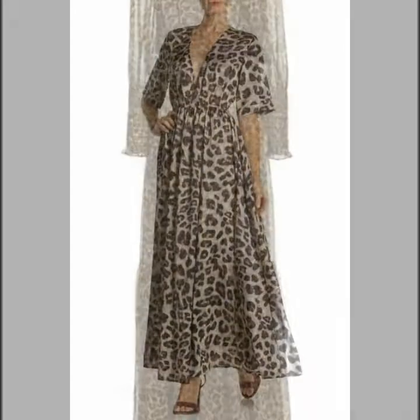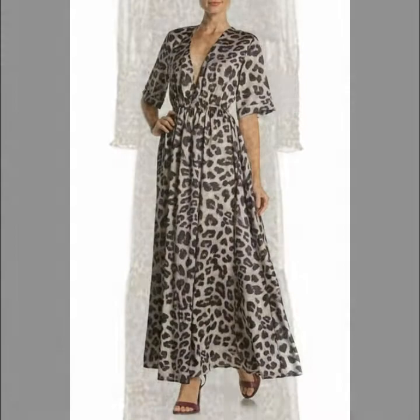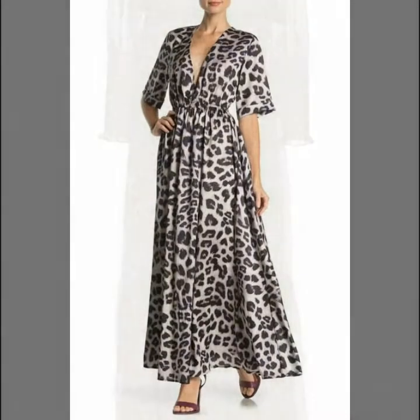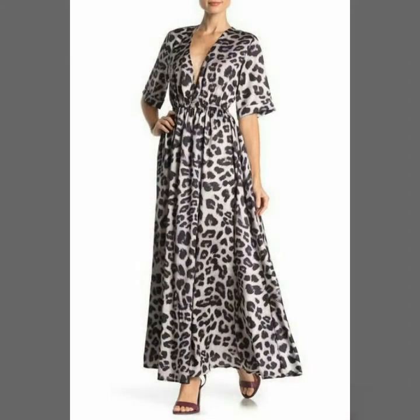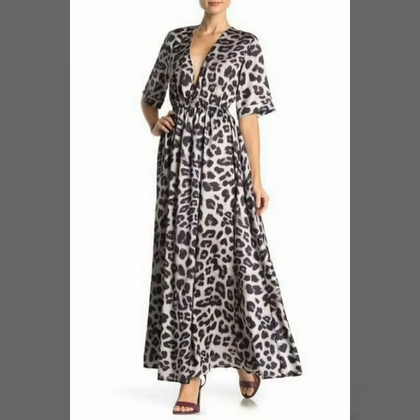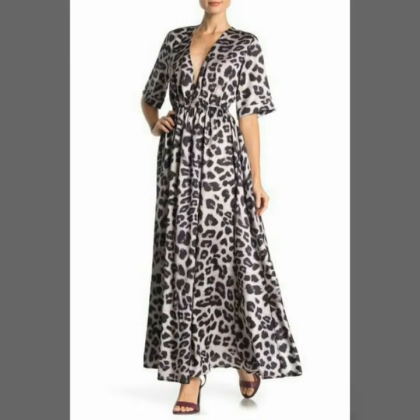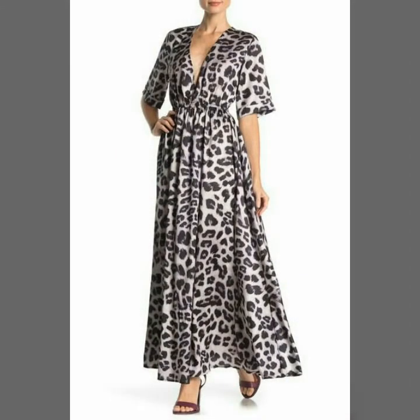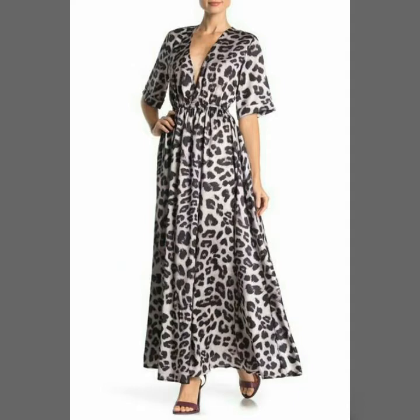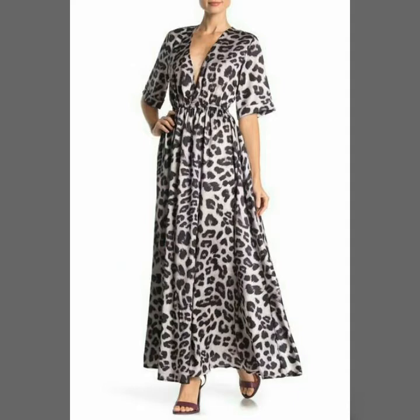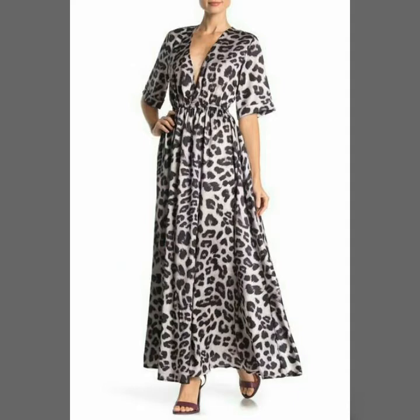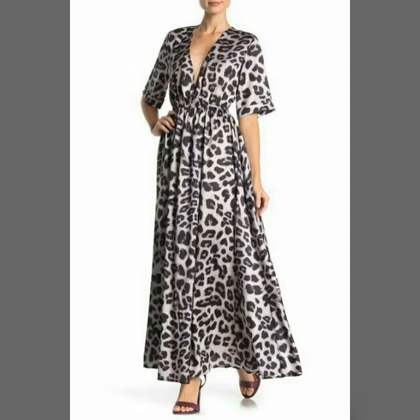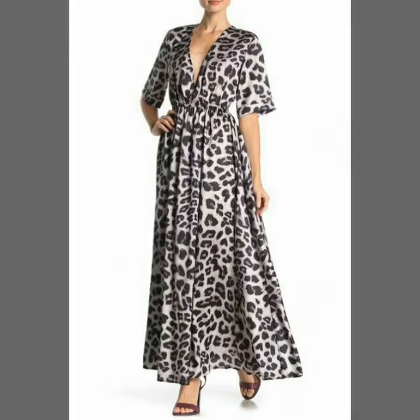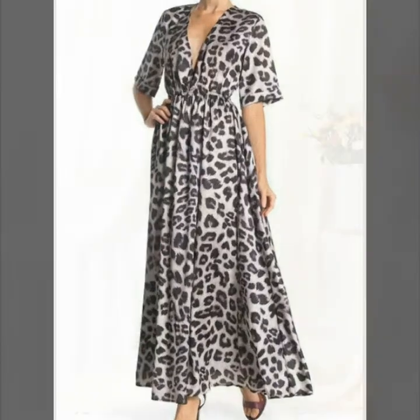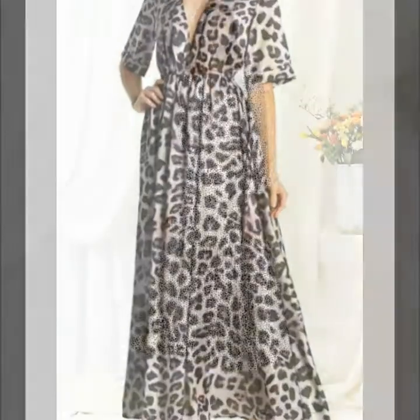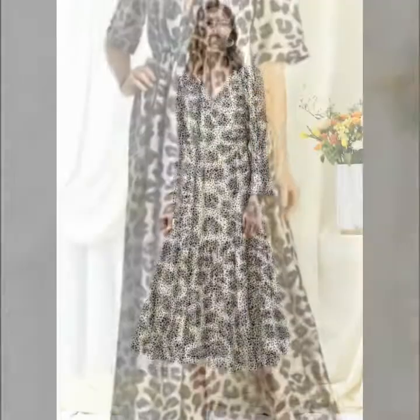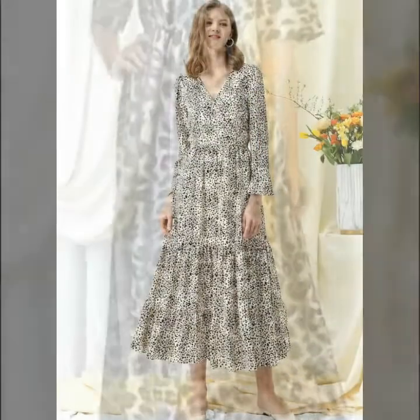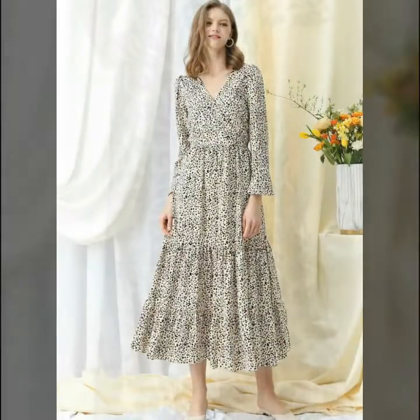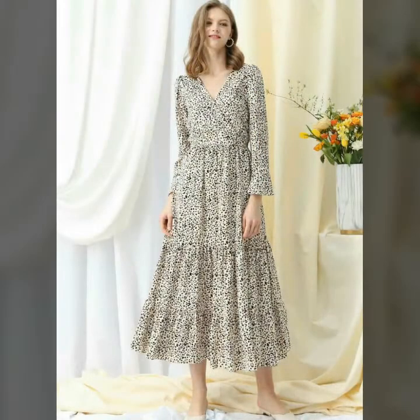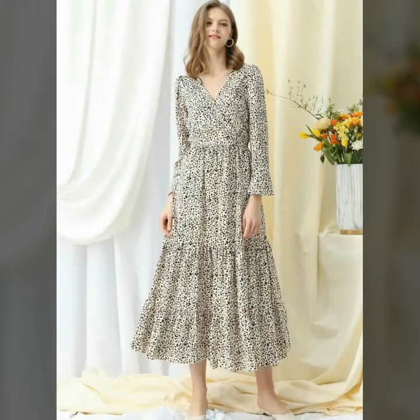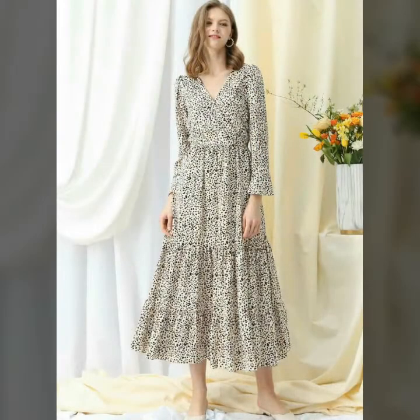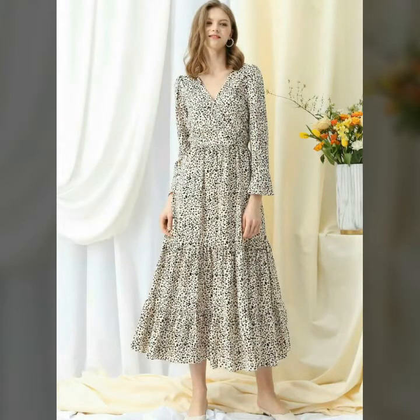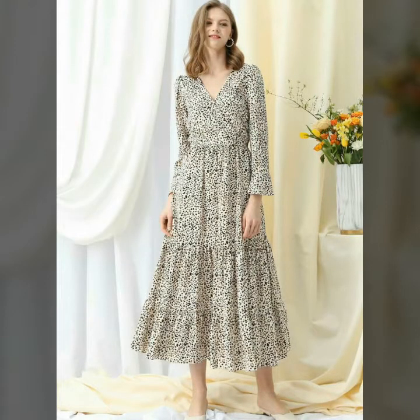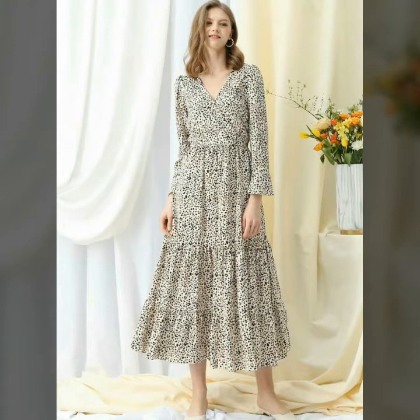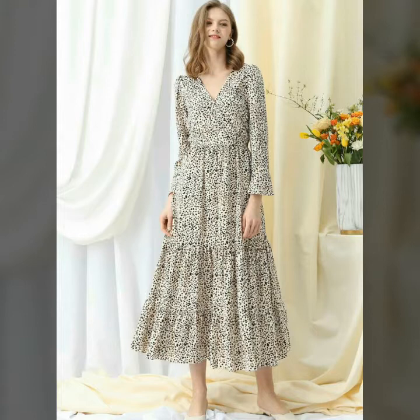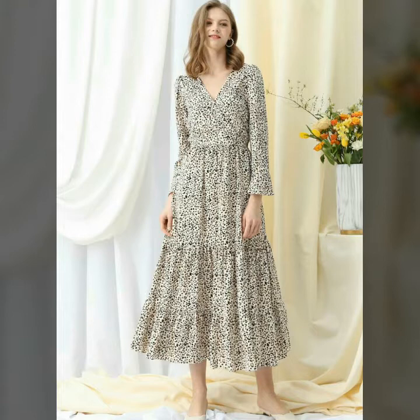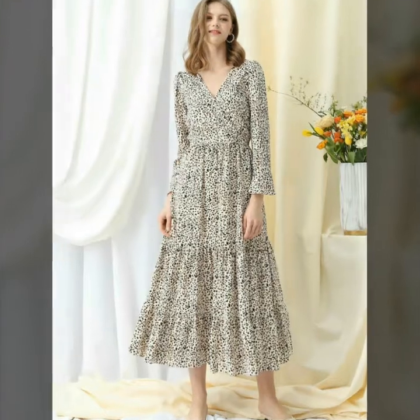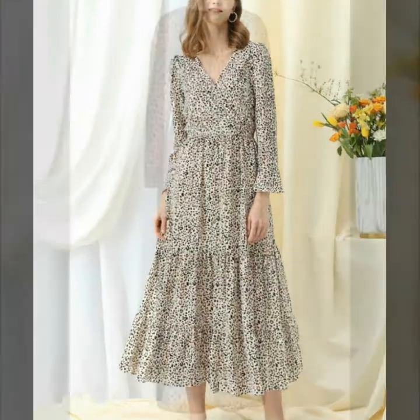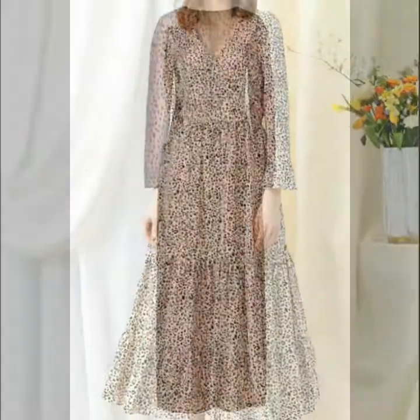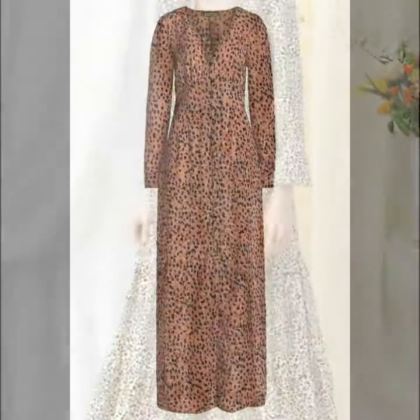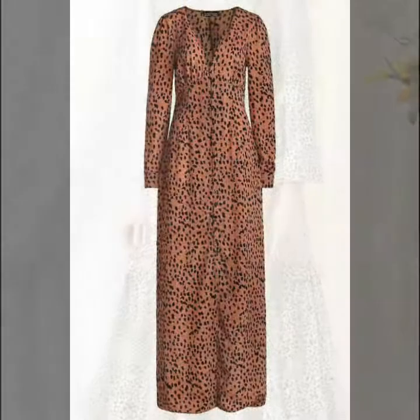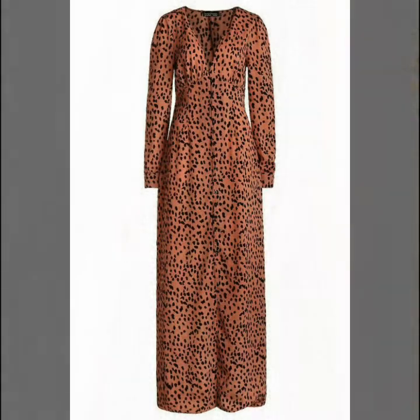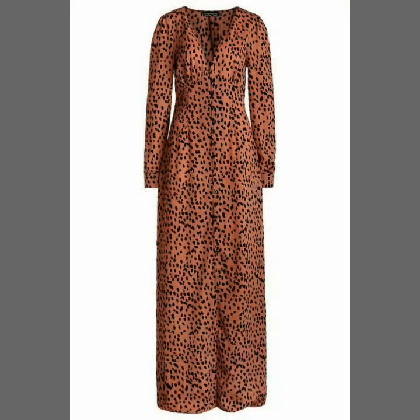Dear friends, you can buy these long maxi dresses from www.amazon.com, ip.com, and aliexpress.com.